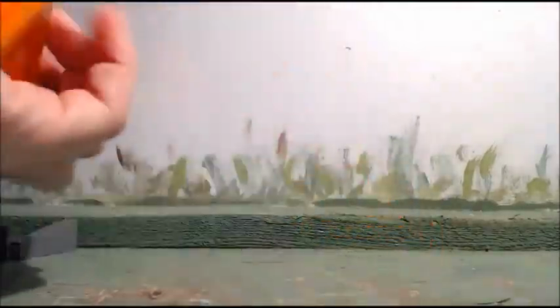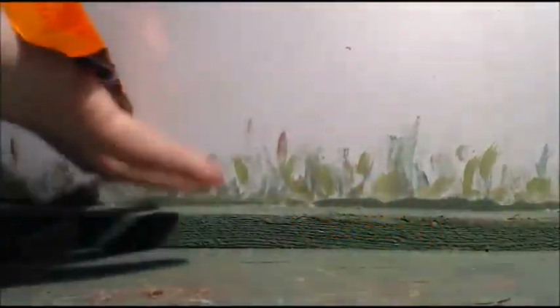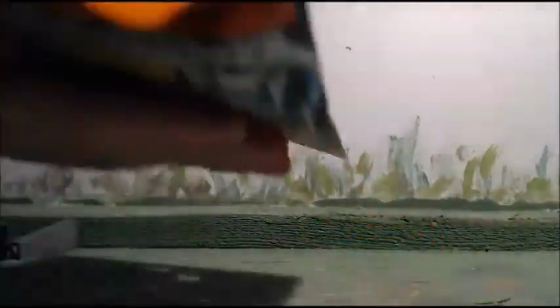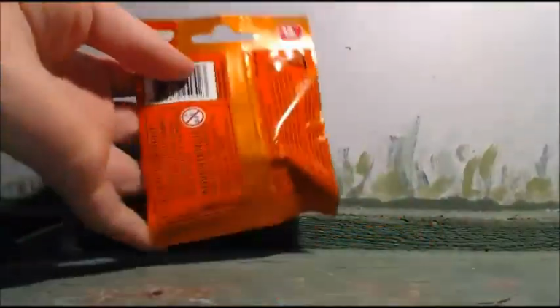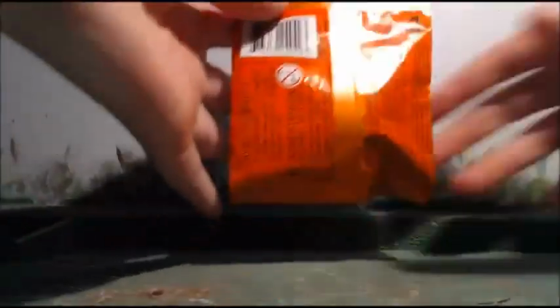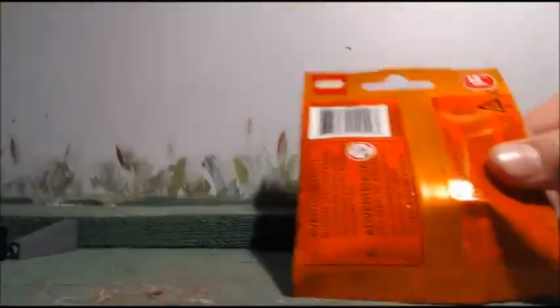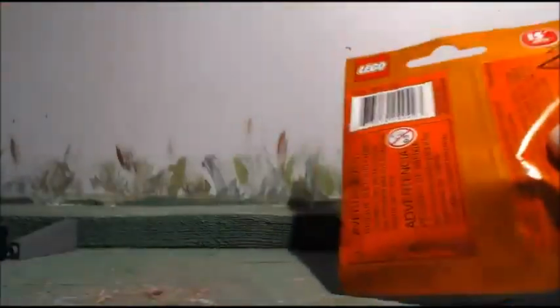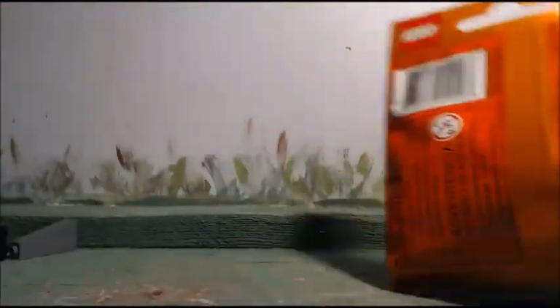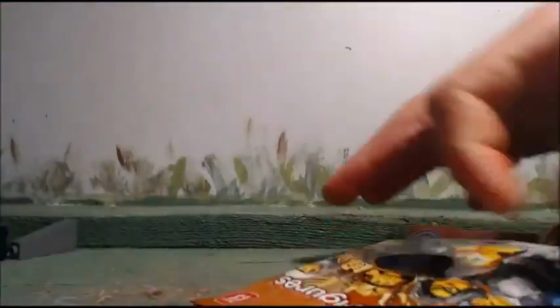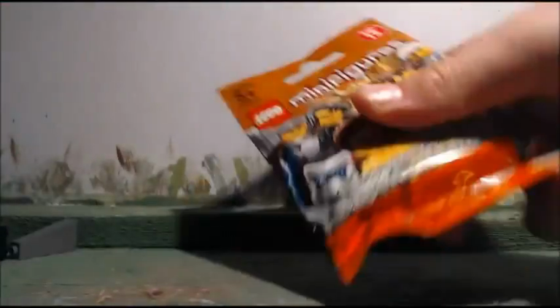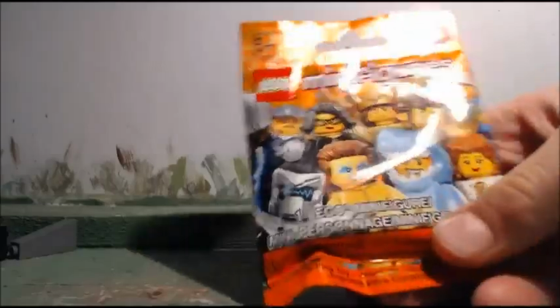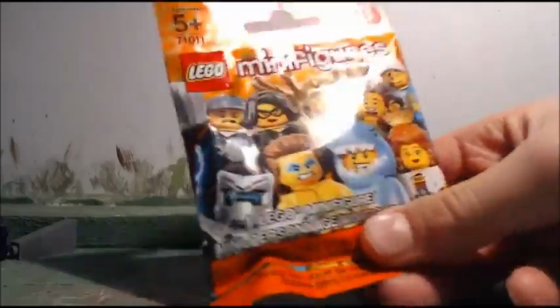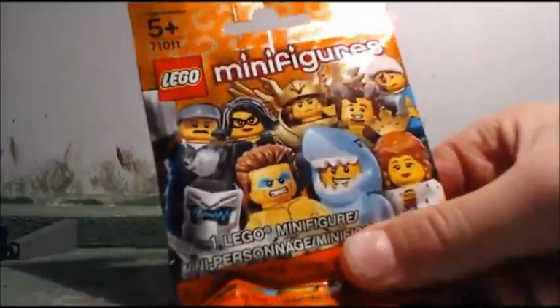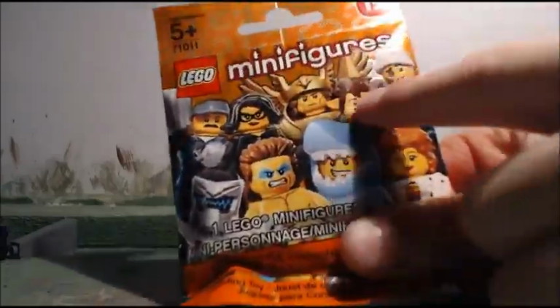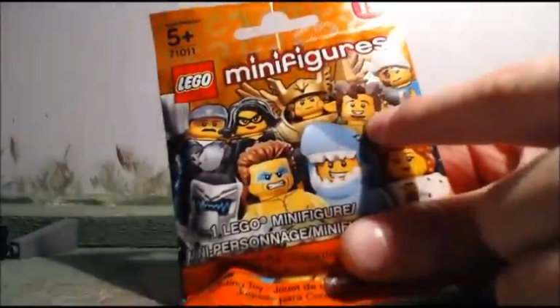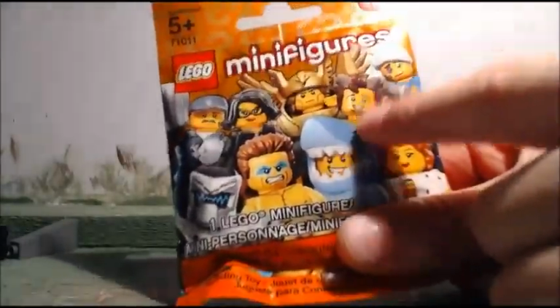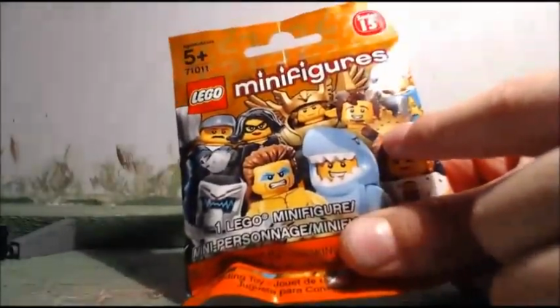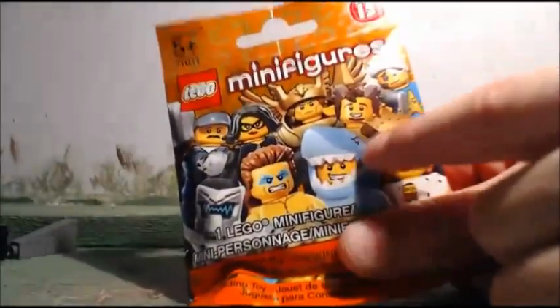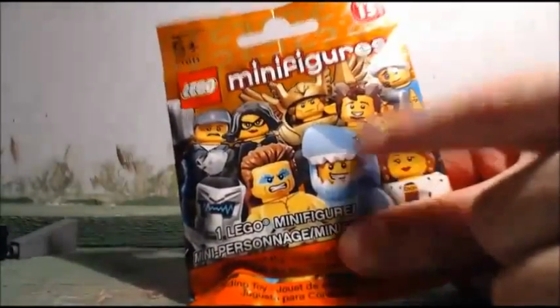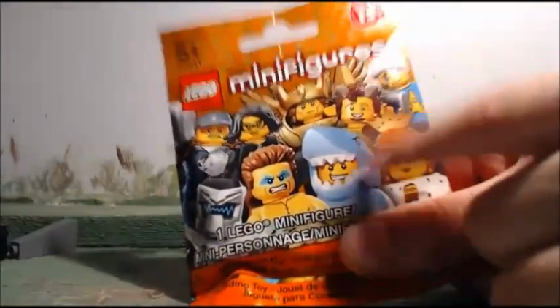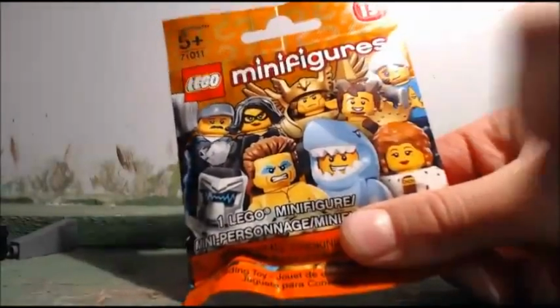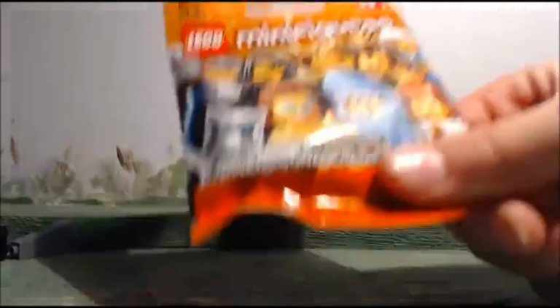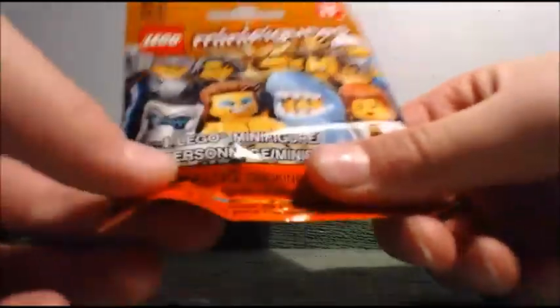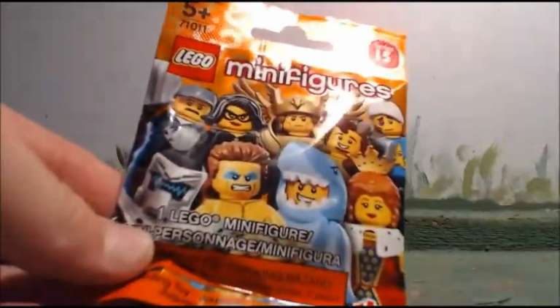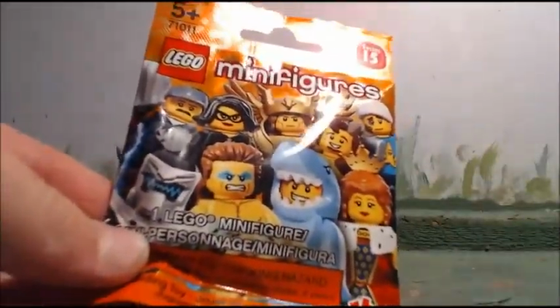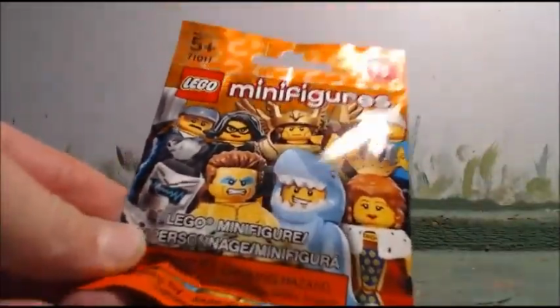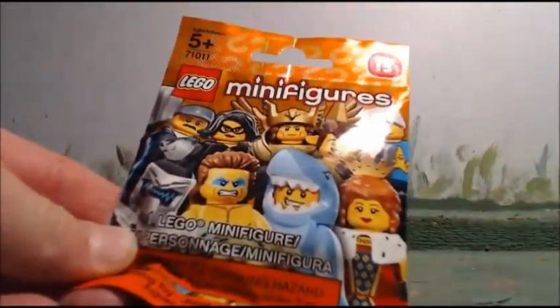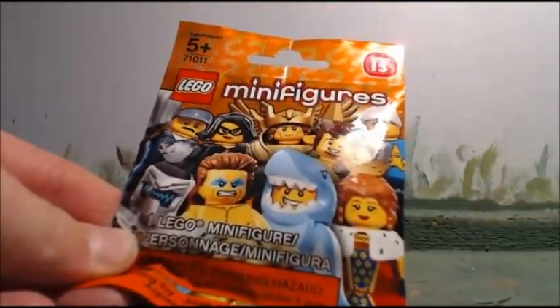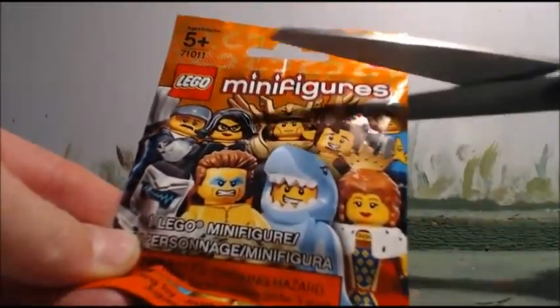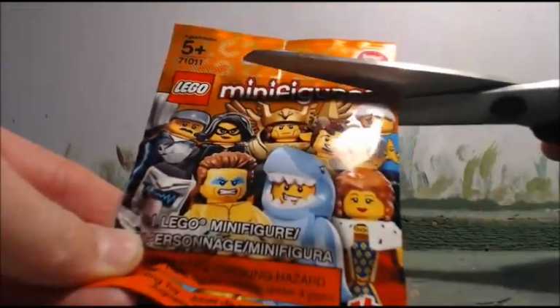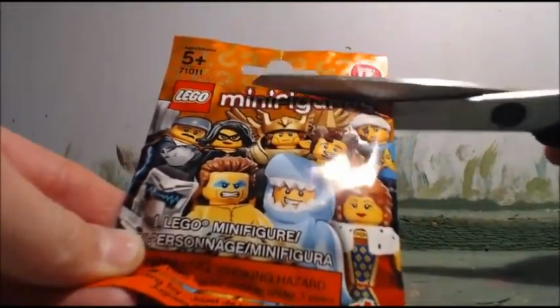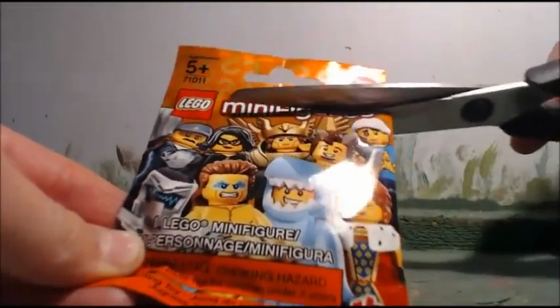Checking out the bag, and today I think I'm going to get the satyr or the goldman — there he is on the bag, it looks pretty cool. Let's go ahead and cut the bag open.